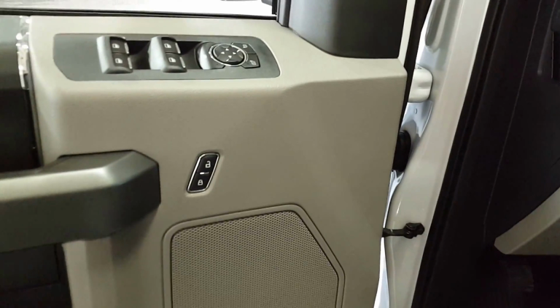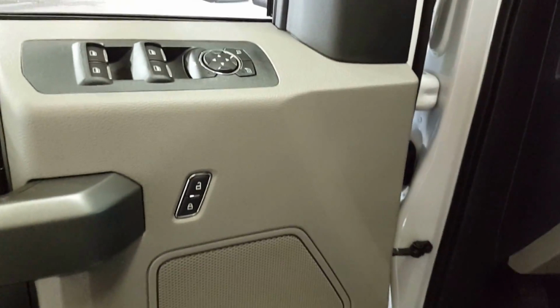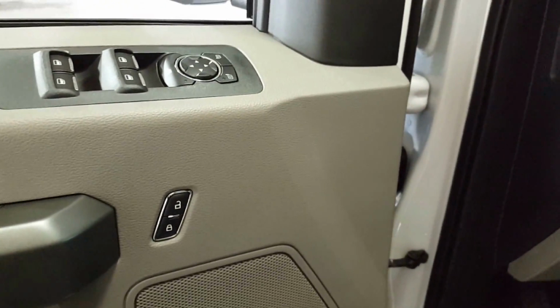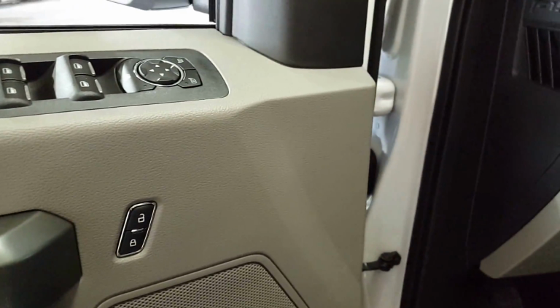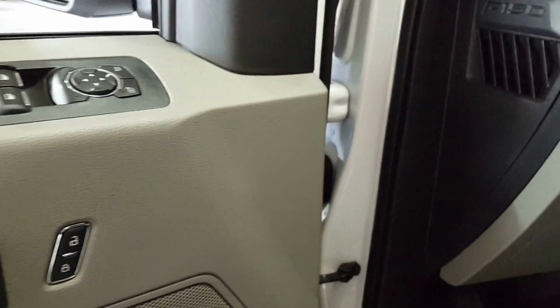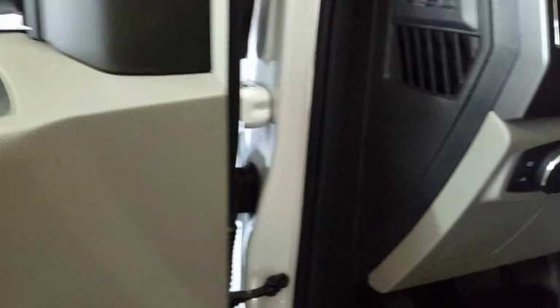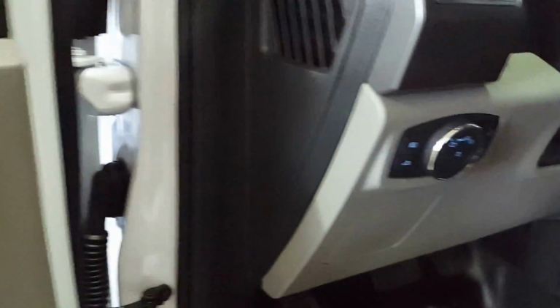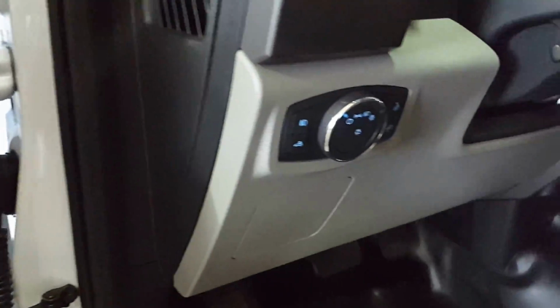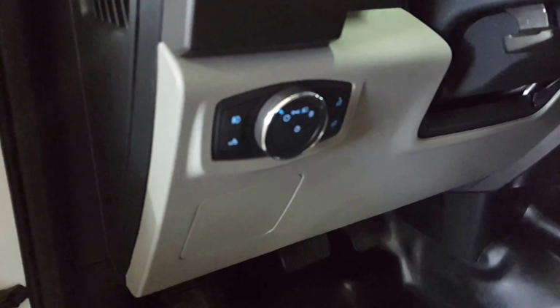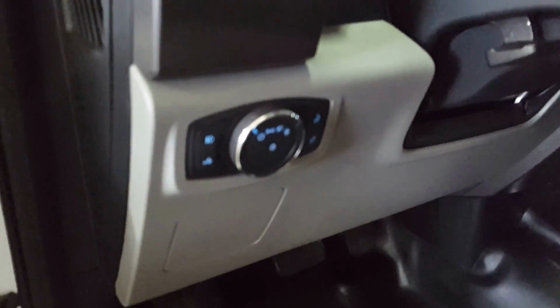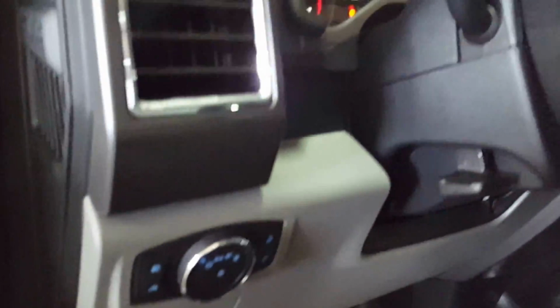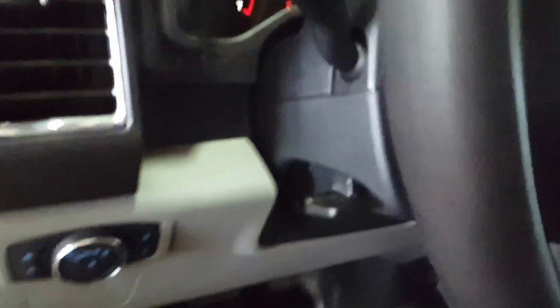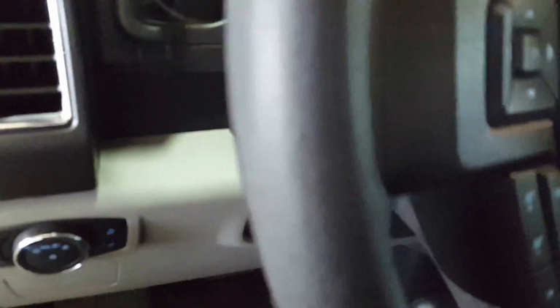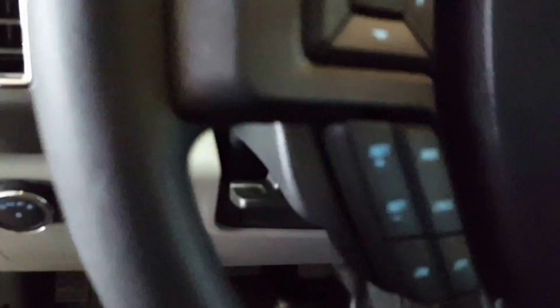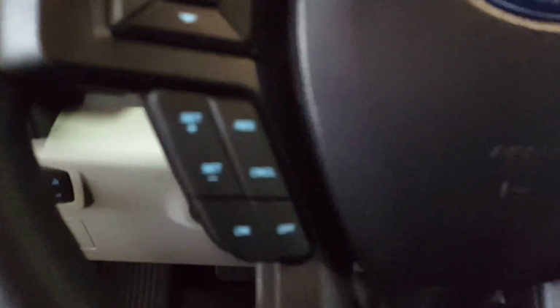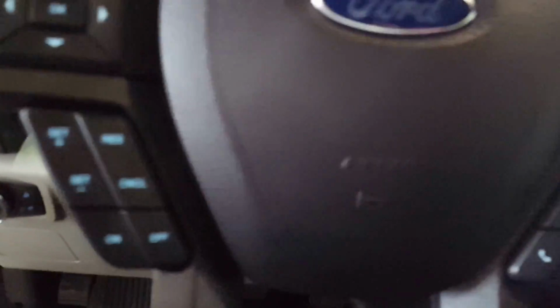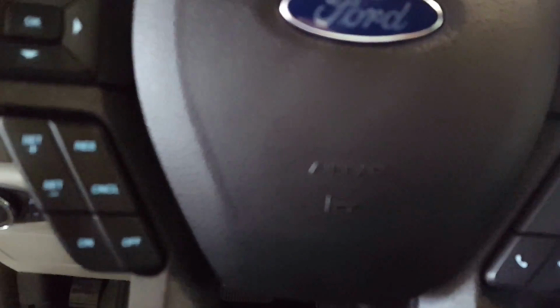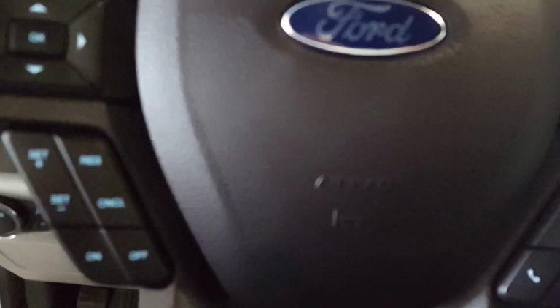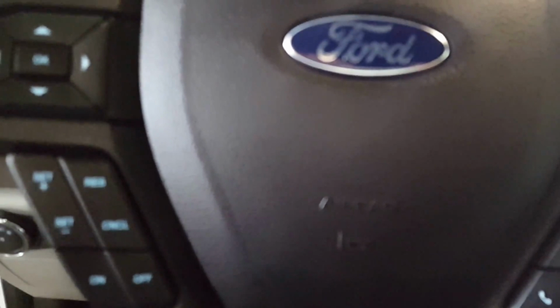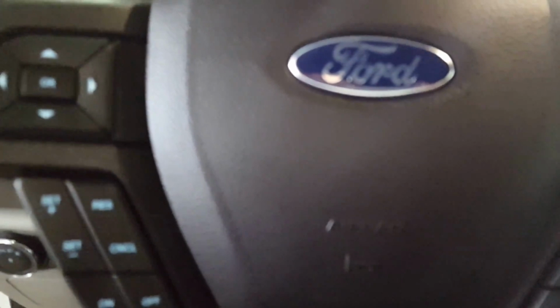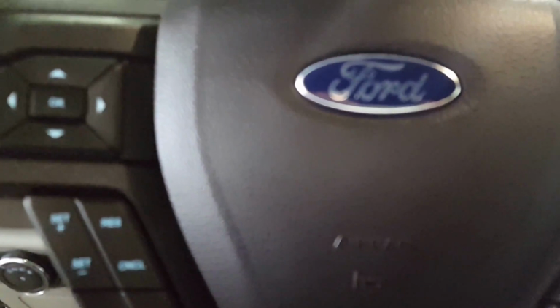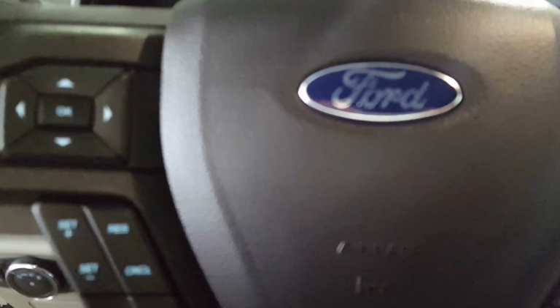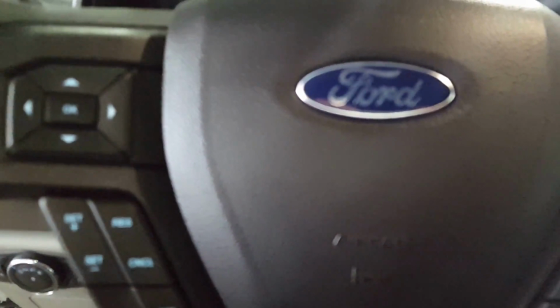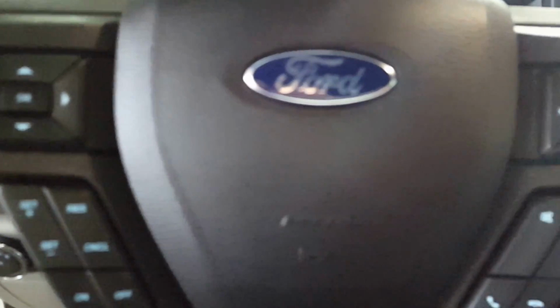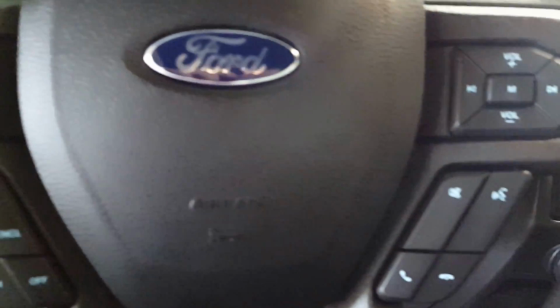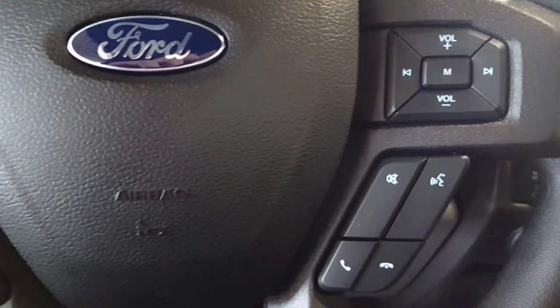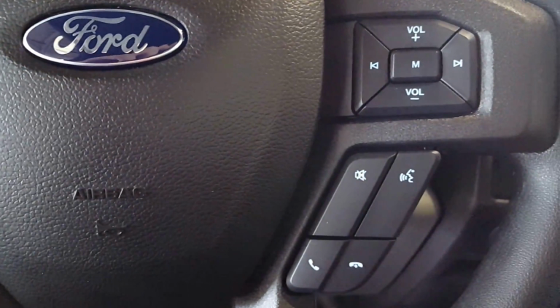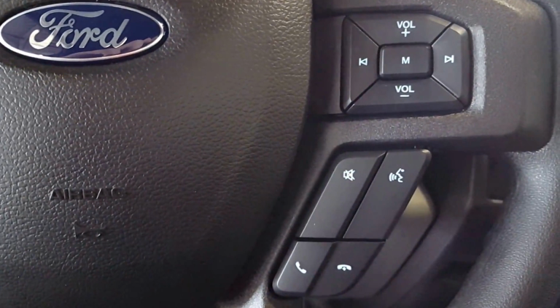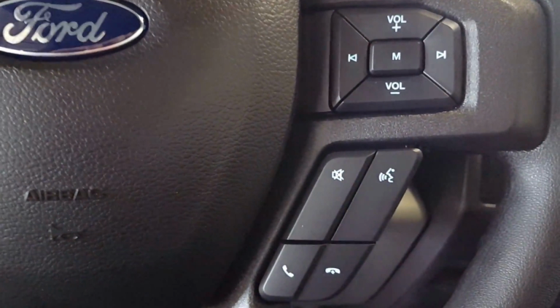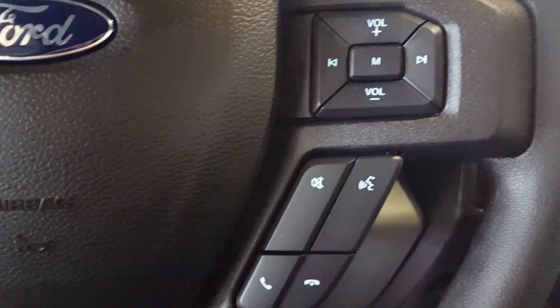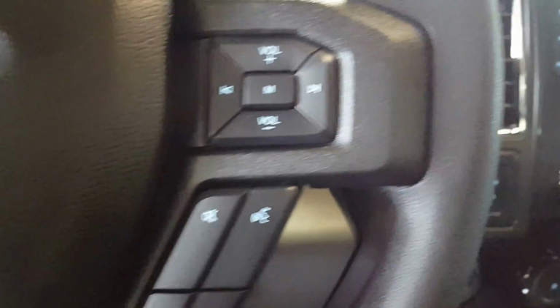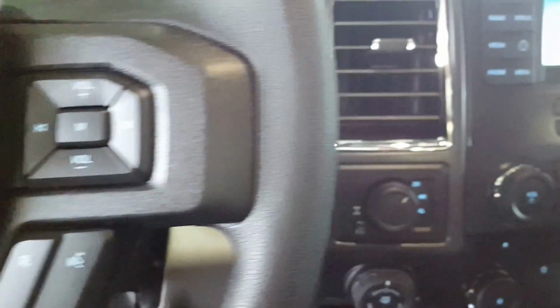Power windows, power locks and power mirrors, as well as automatic headlights. On the steering wheel you have your cruise control, your menu controls, your hands-free Bluetooth and of course your volume controls.